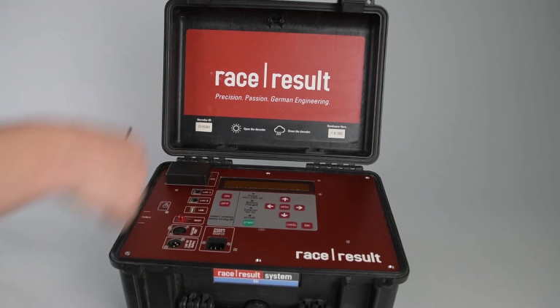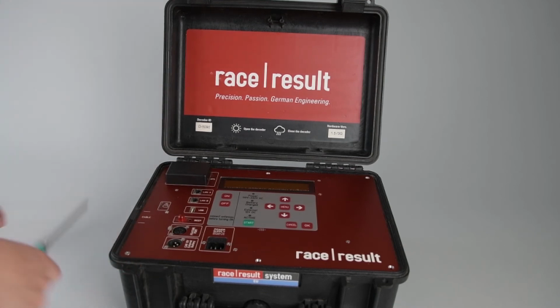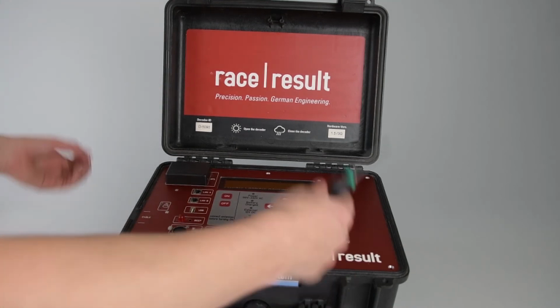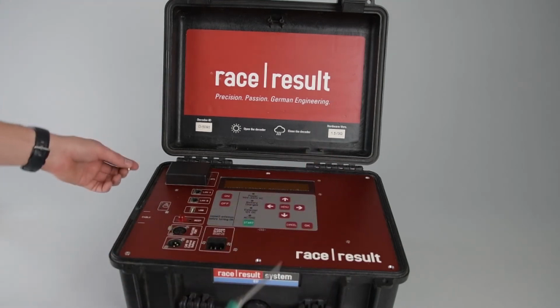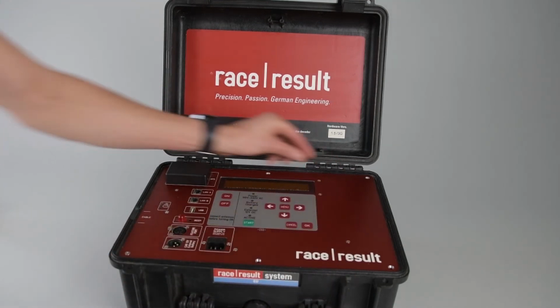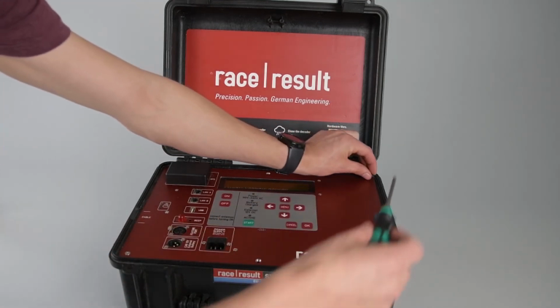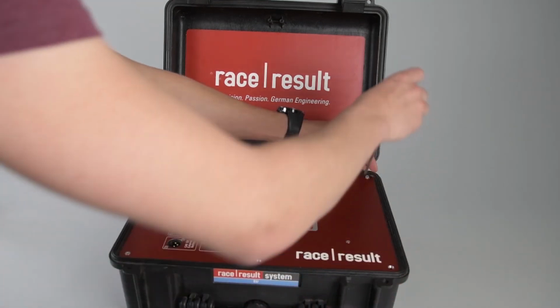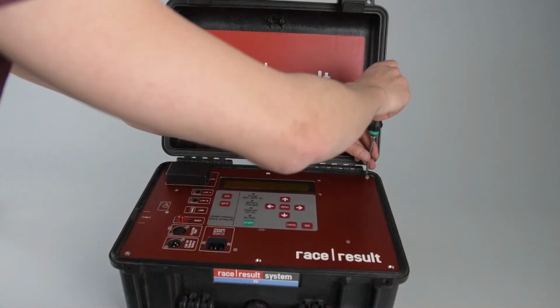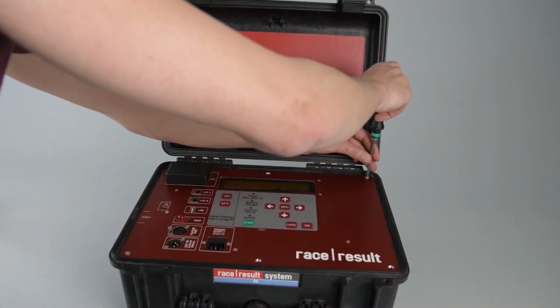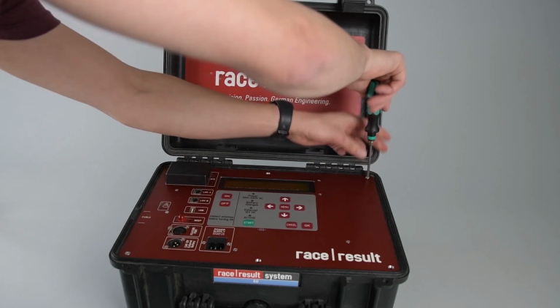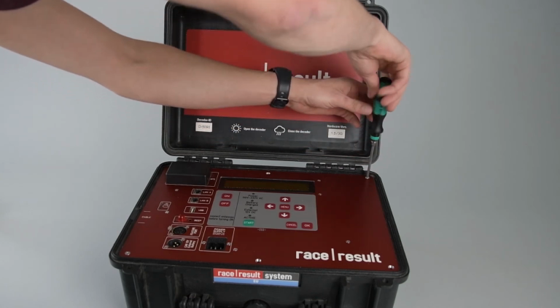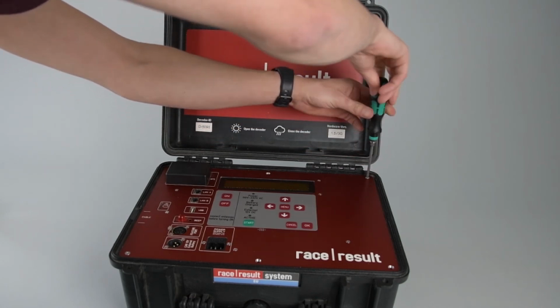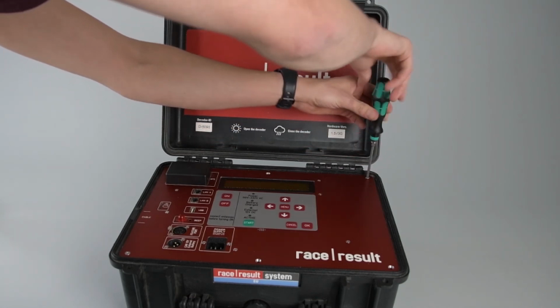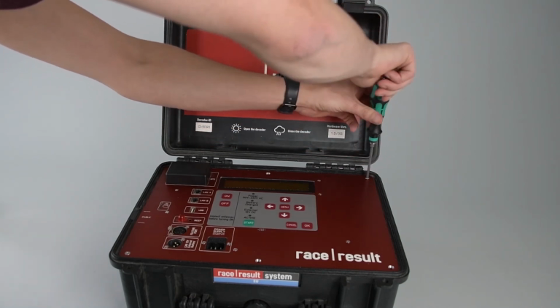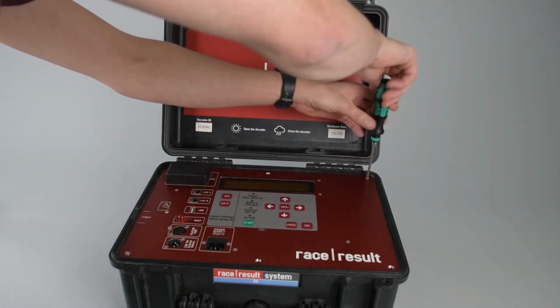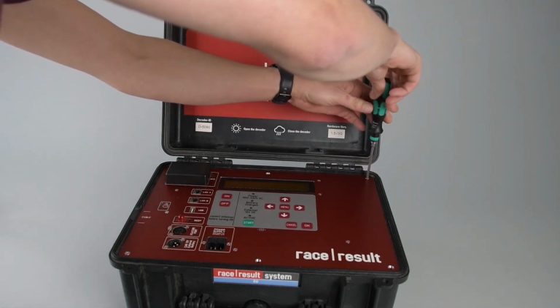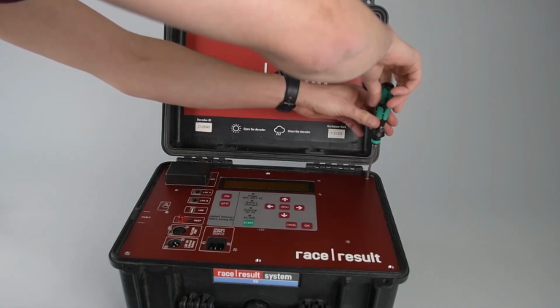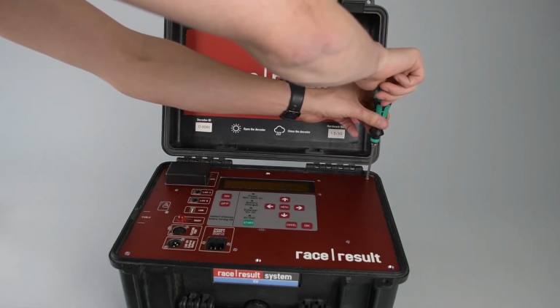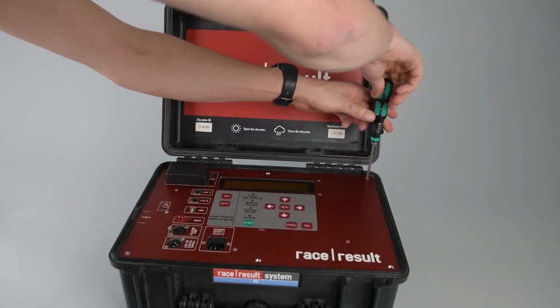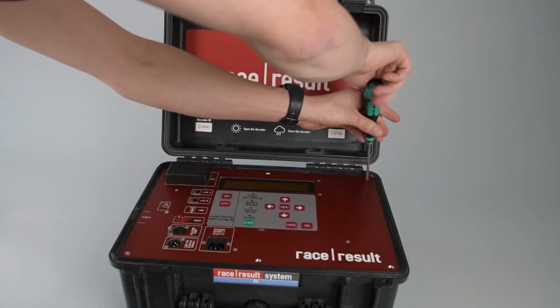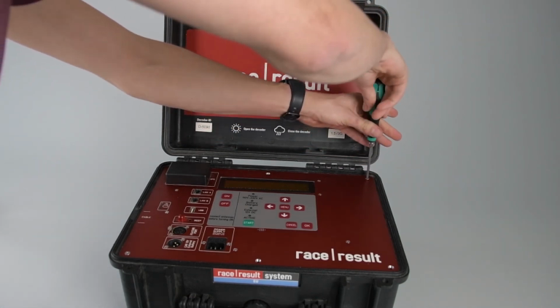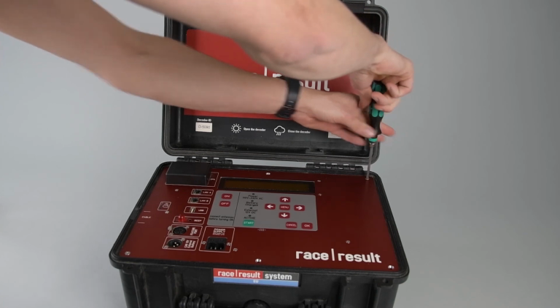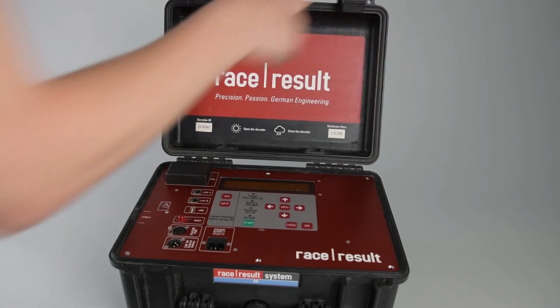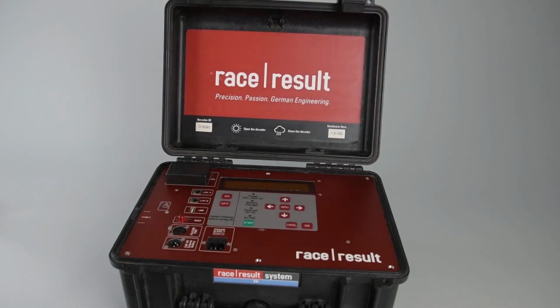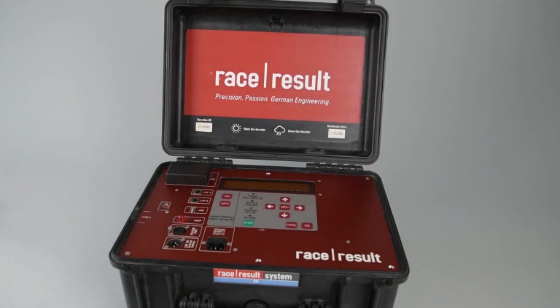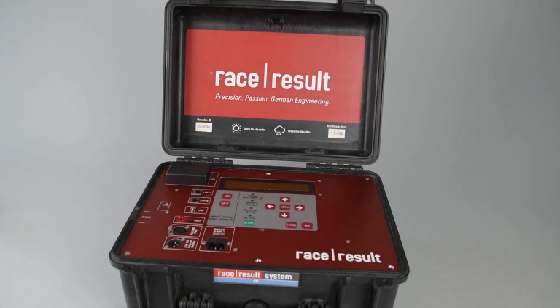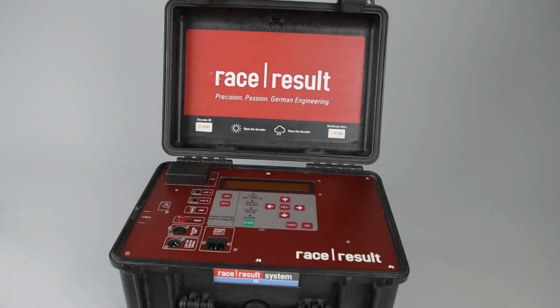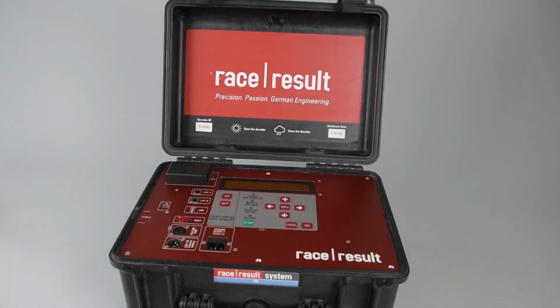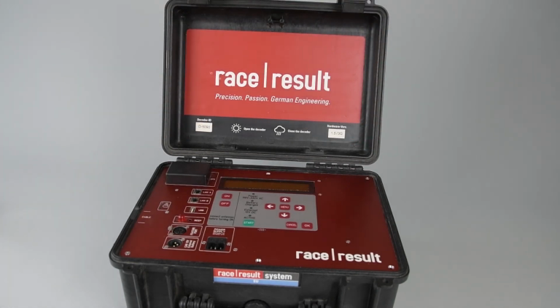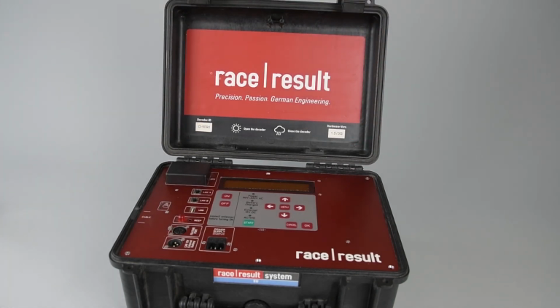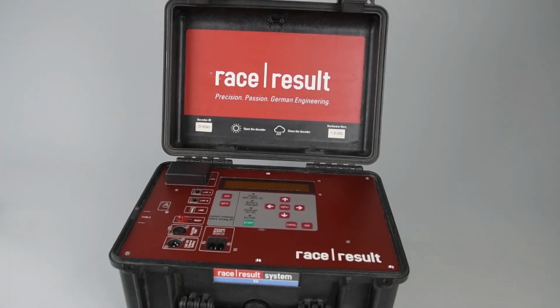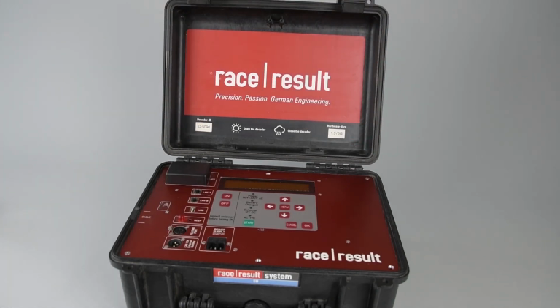After that, we have 6 screws to put in. You can test your system — make sure it gets a solid connection over the 4G network, and happy racing. Thanks for listening.